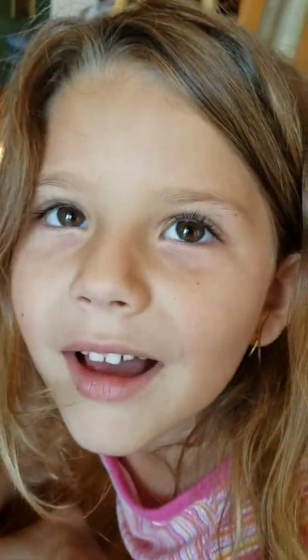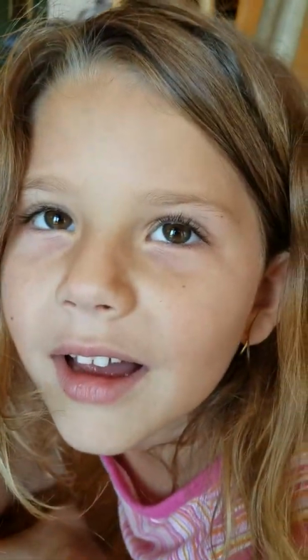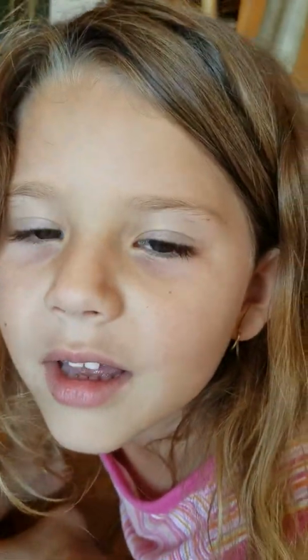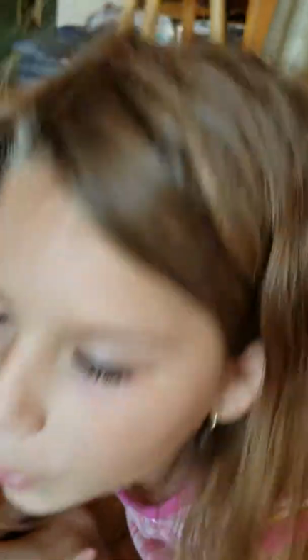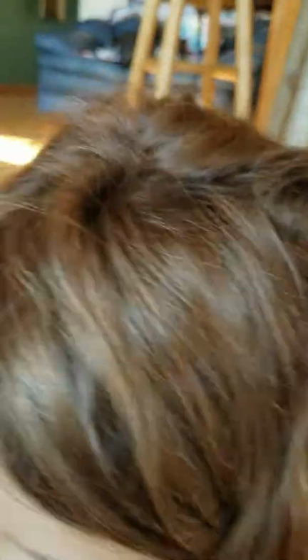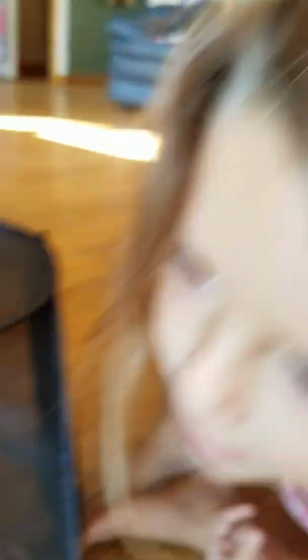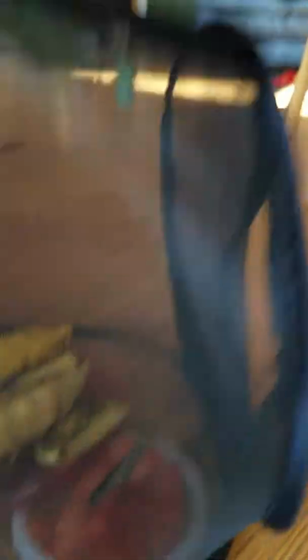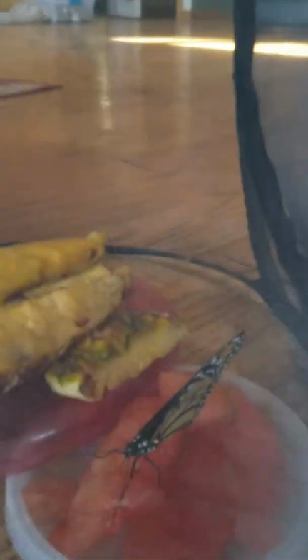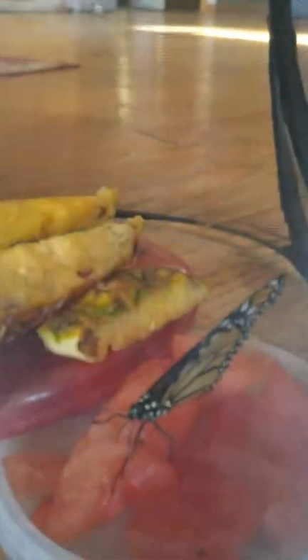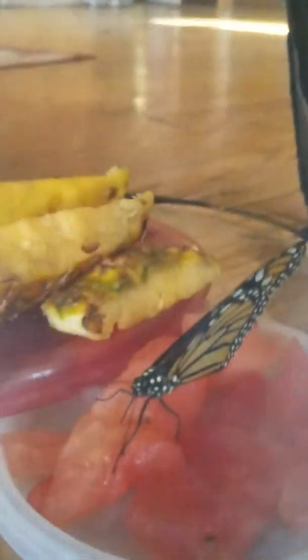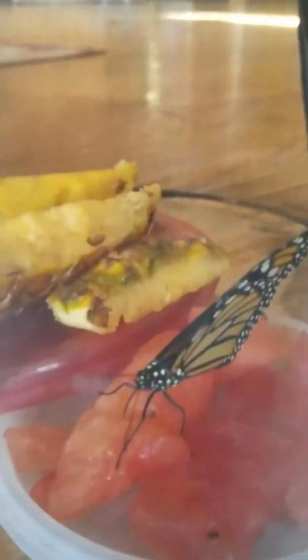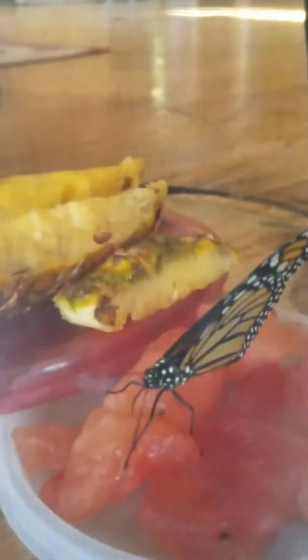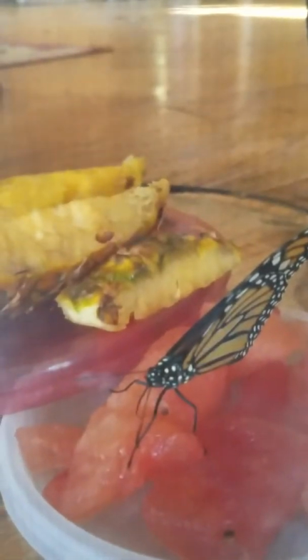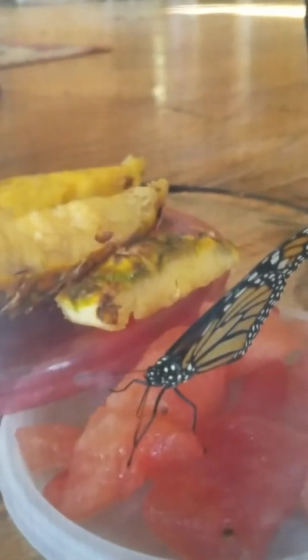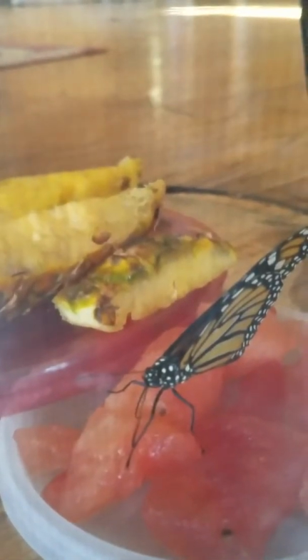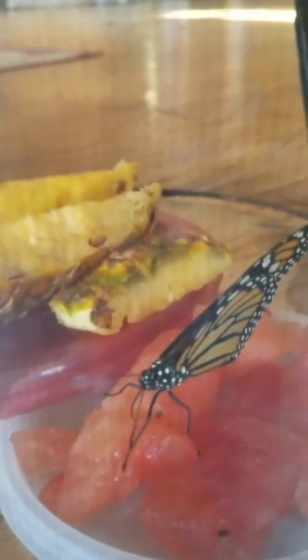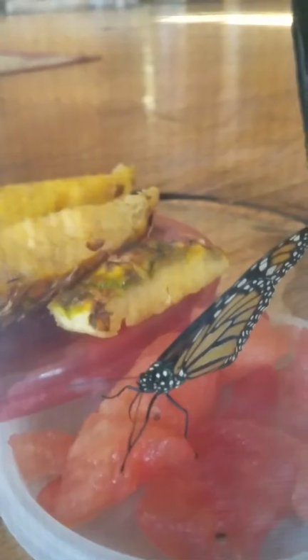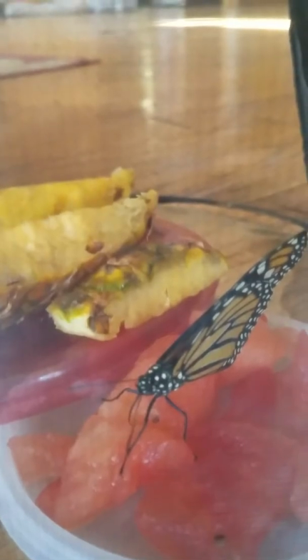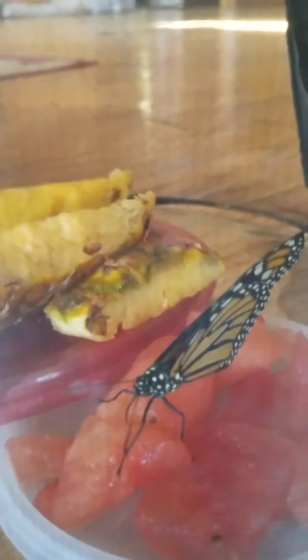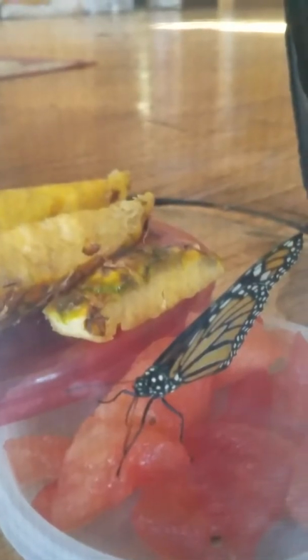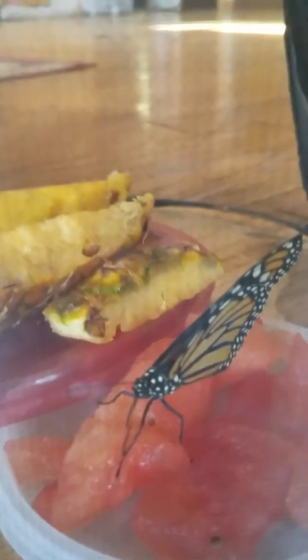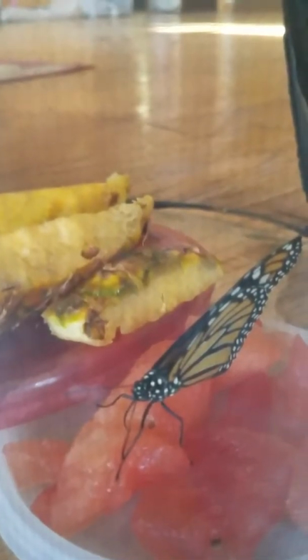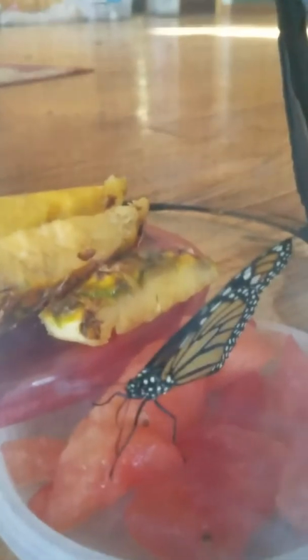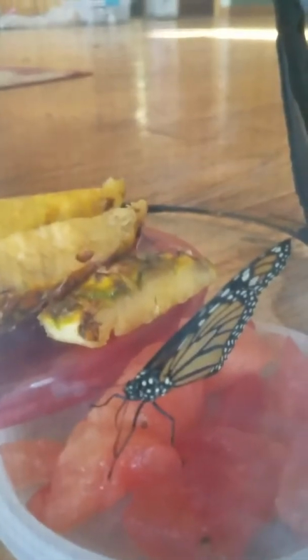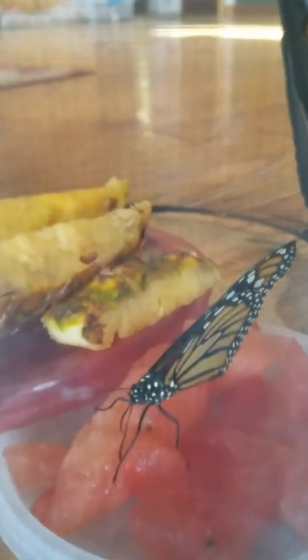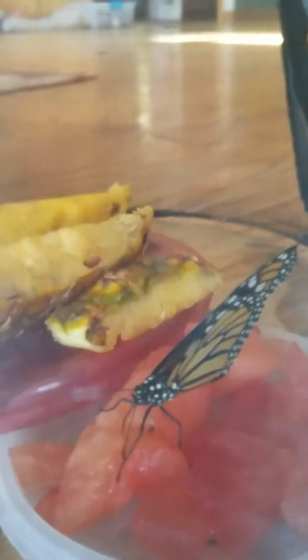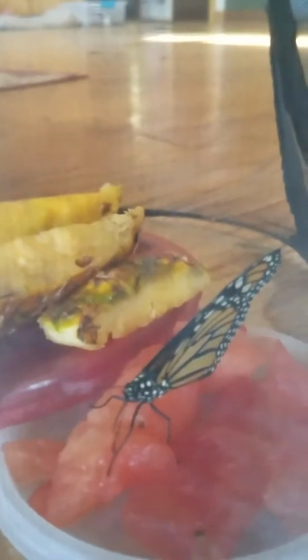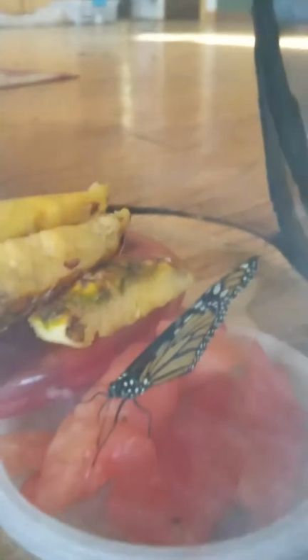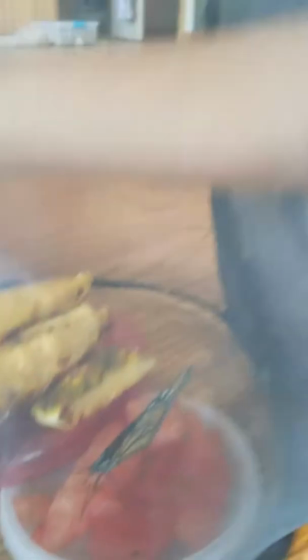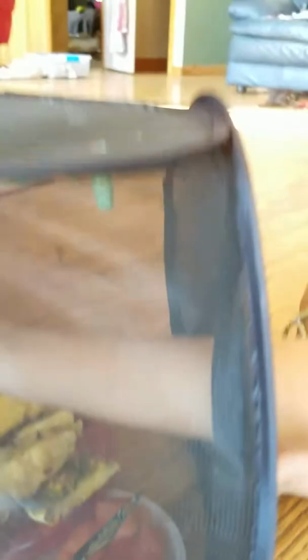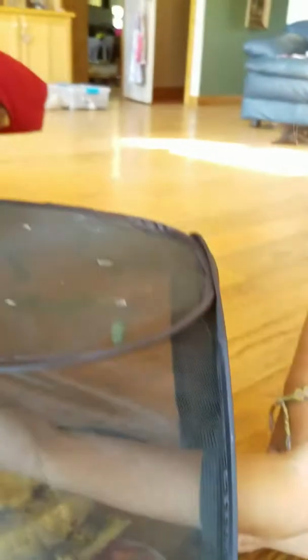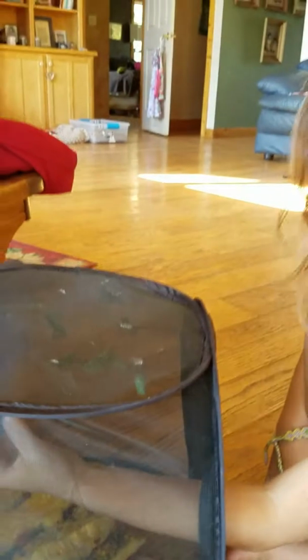Proboscis. Proboscis. And it is drinking right there. I see it. That is awesome. One is drinking.